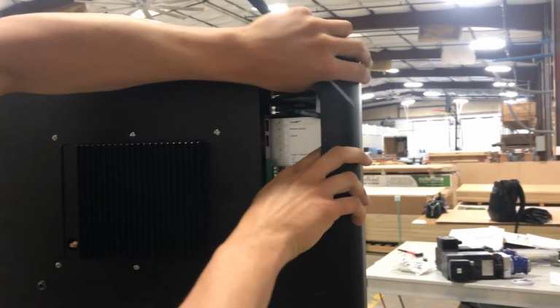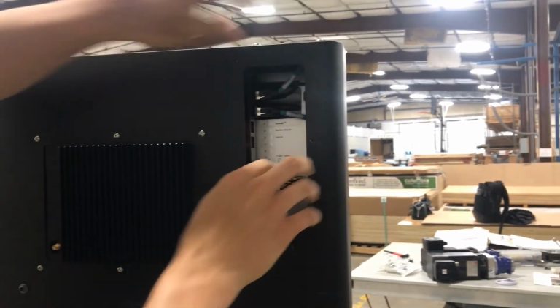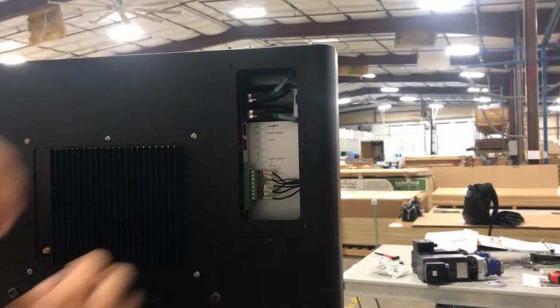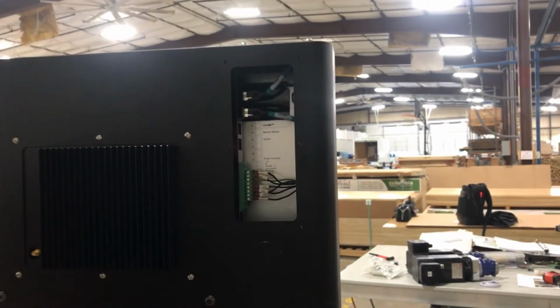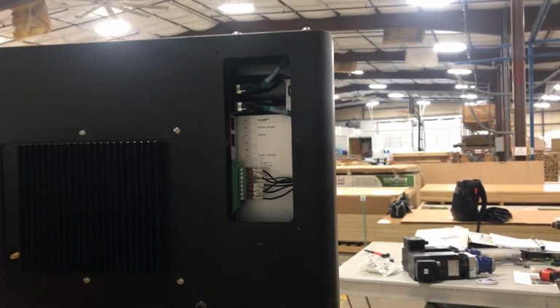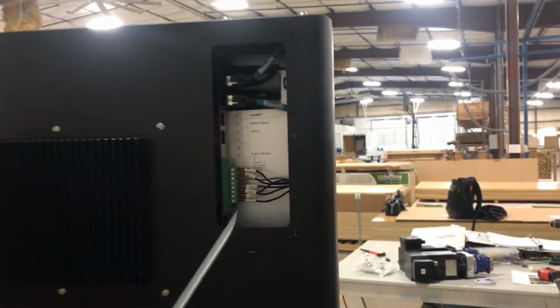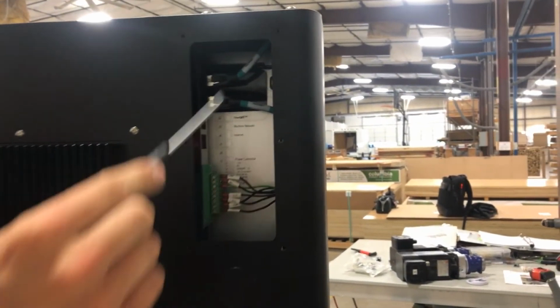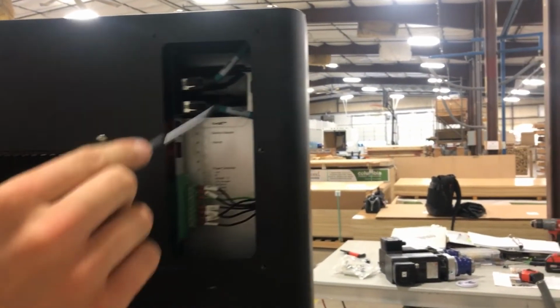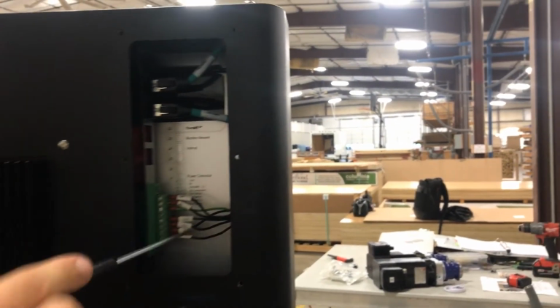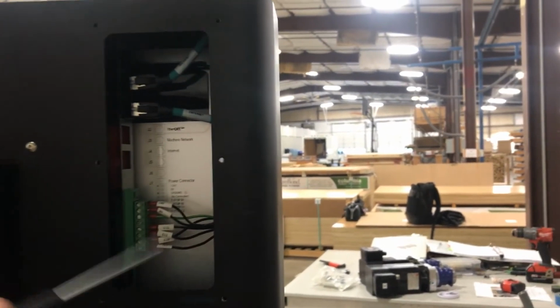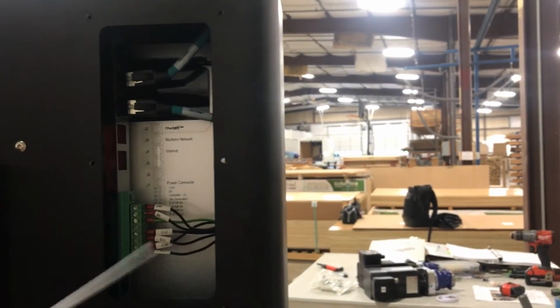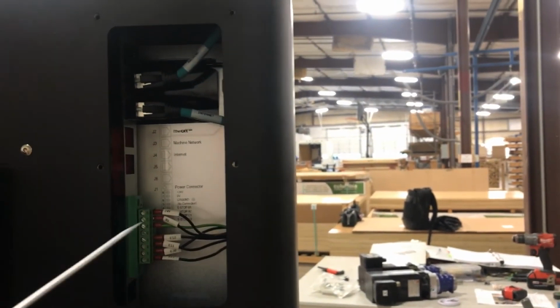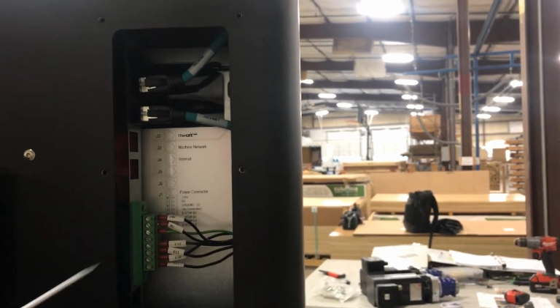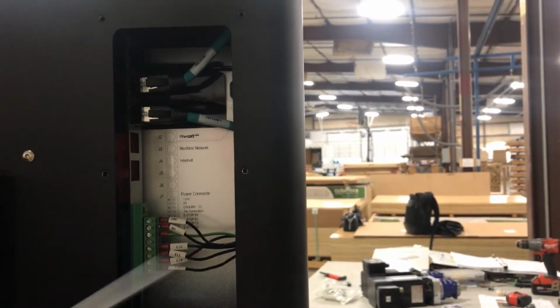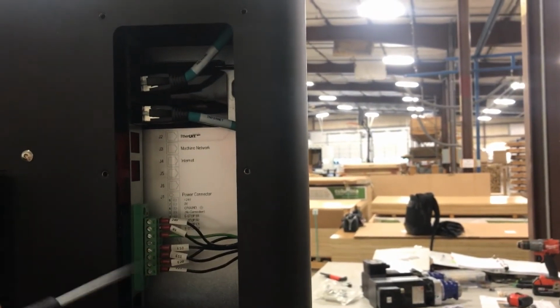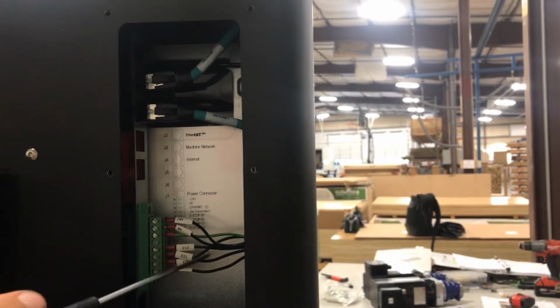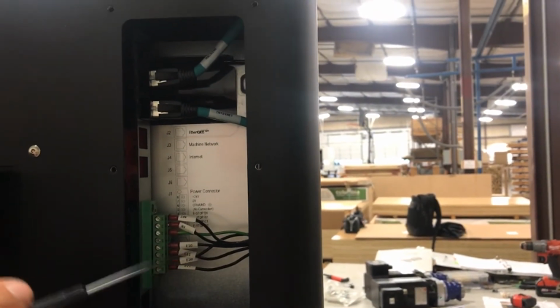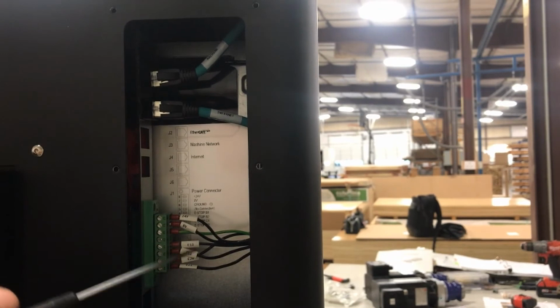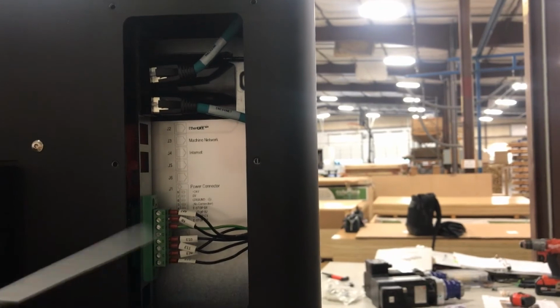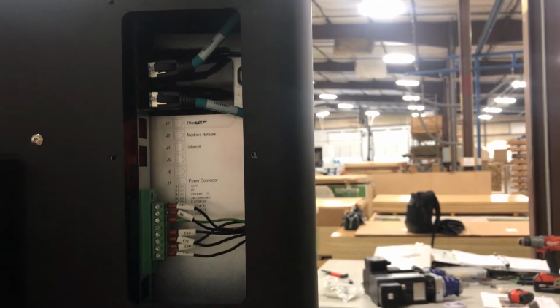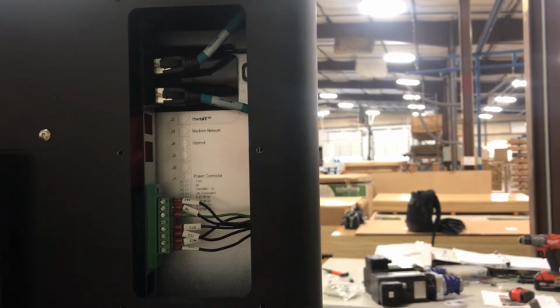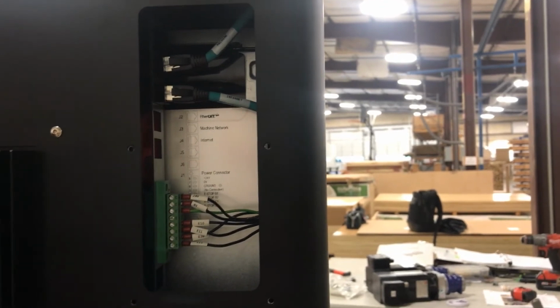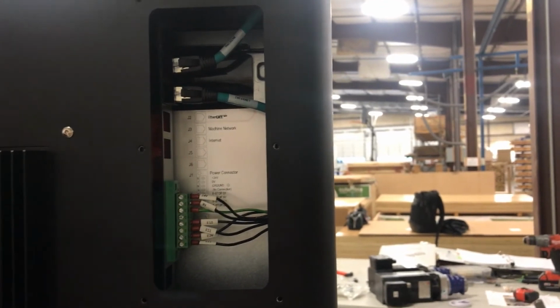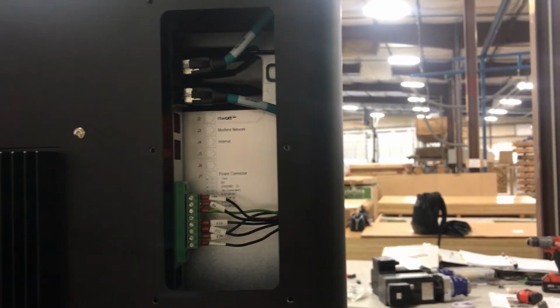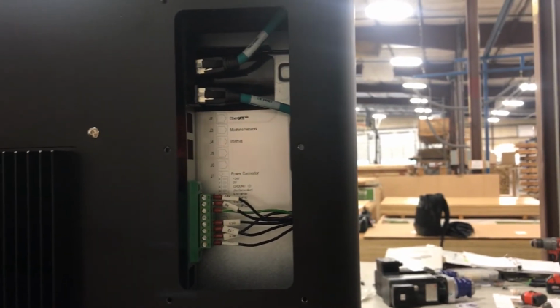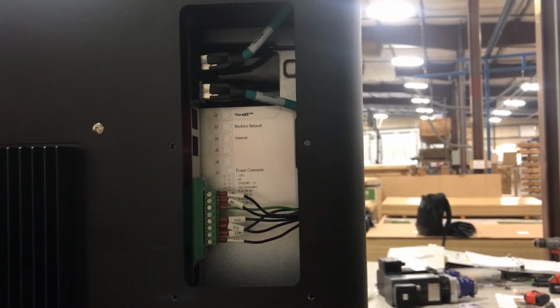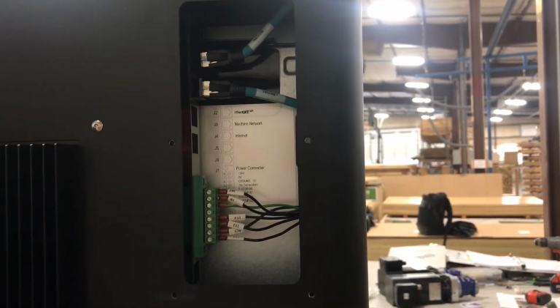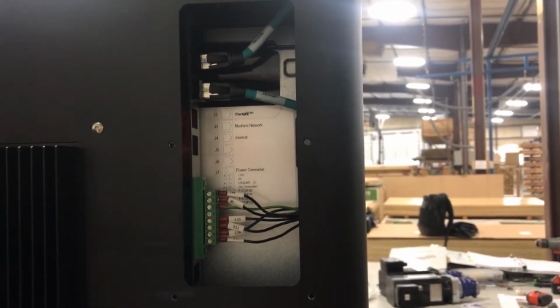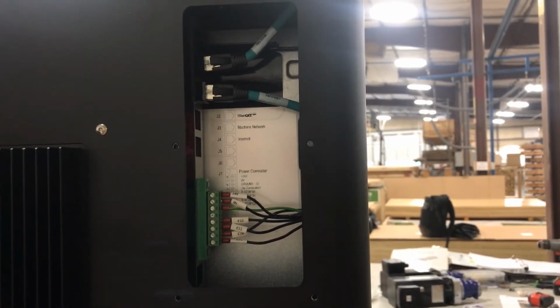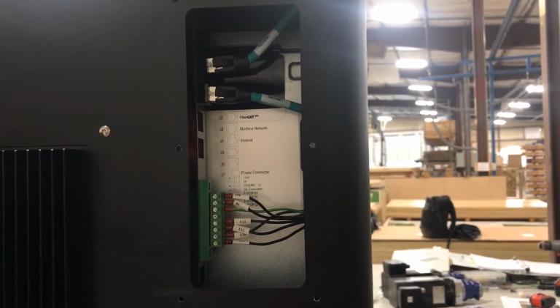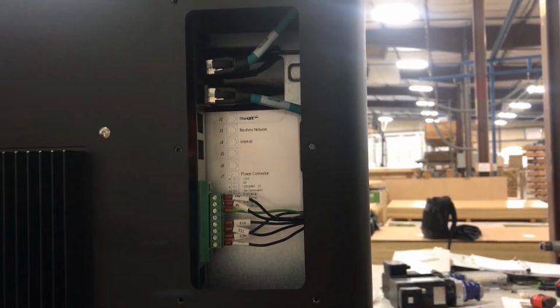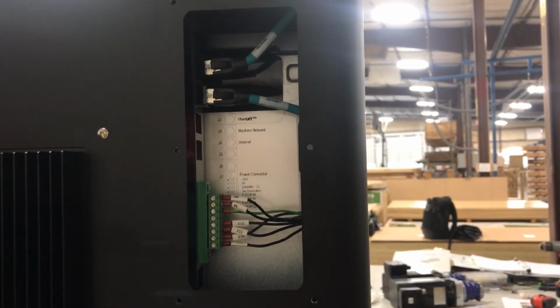And there we have it. We'll run these all down through the stand through our conduit to our electrical enclosure. We'll make the terminations on that end and we'll be all done.